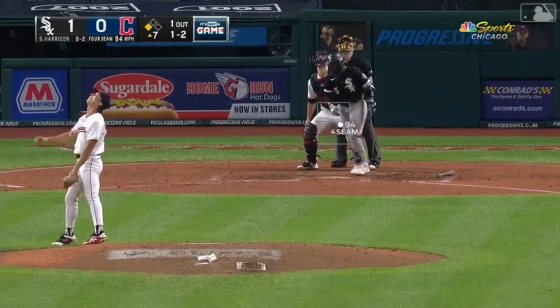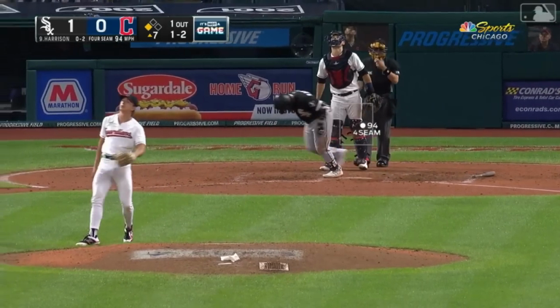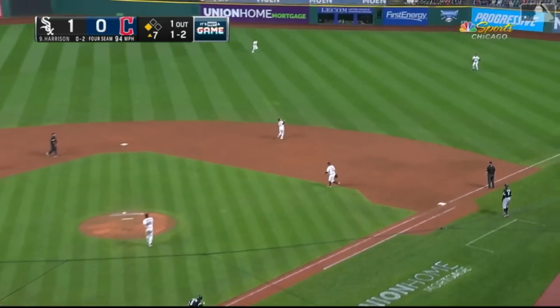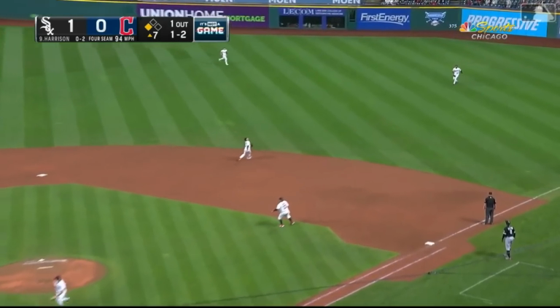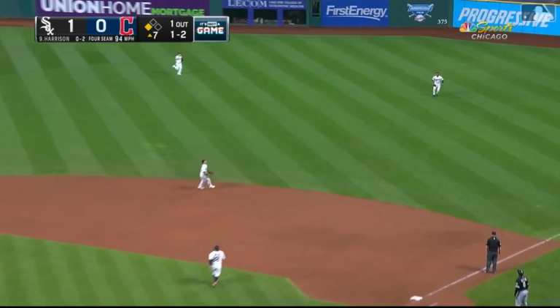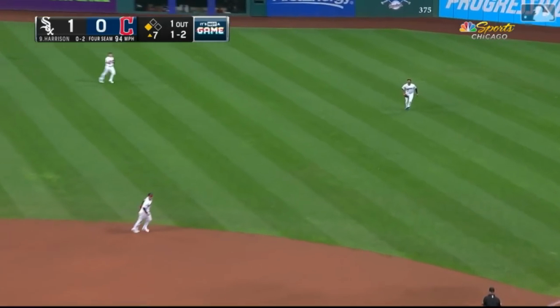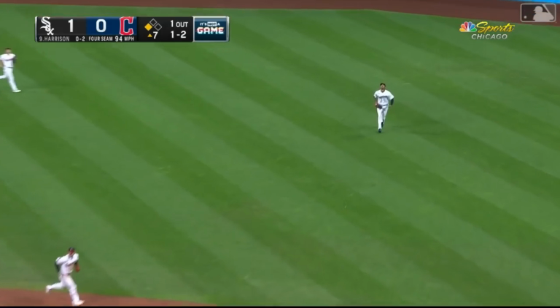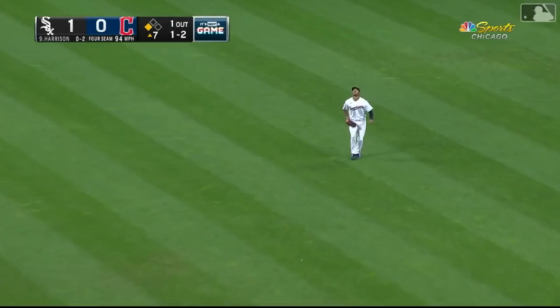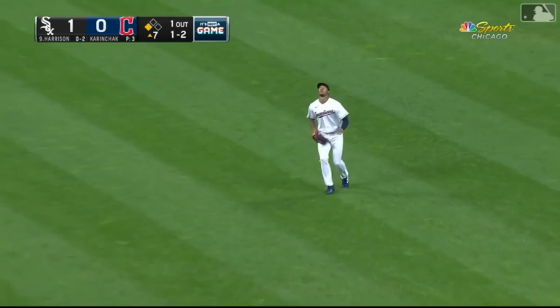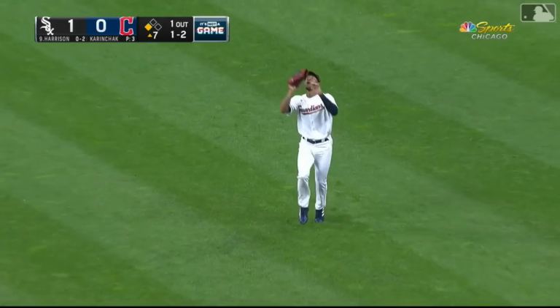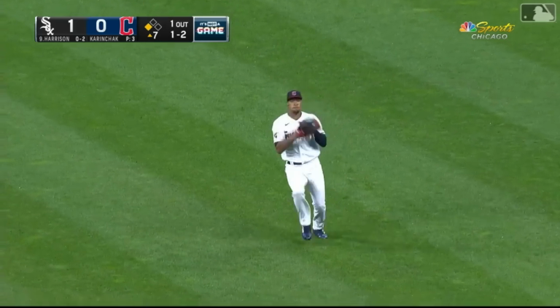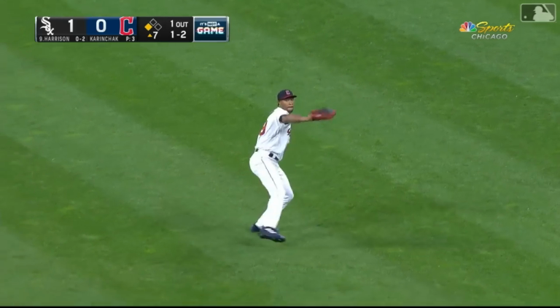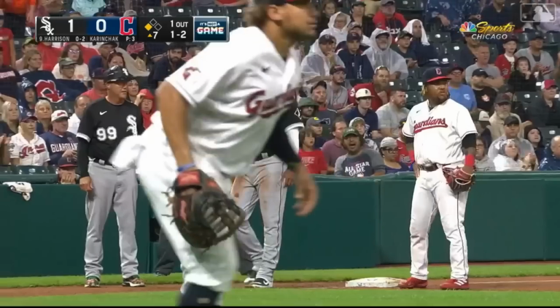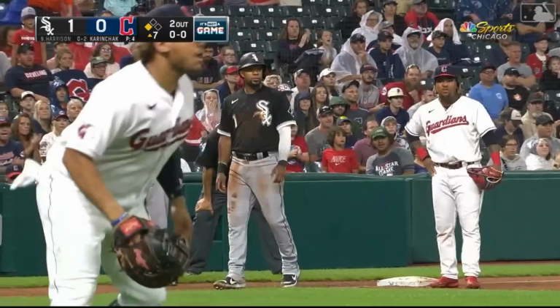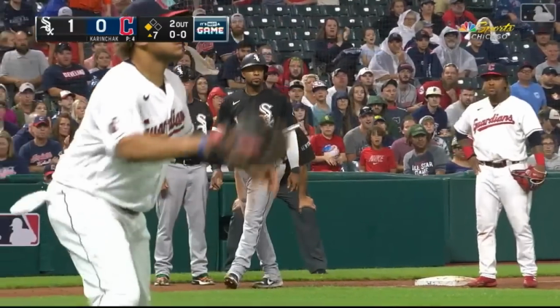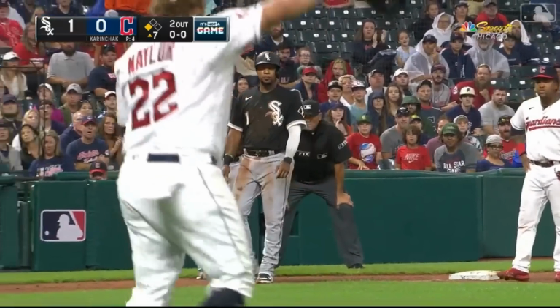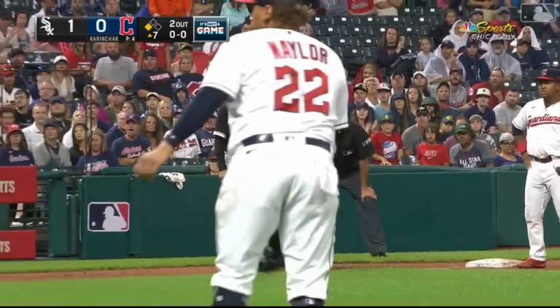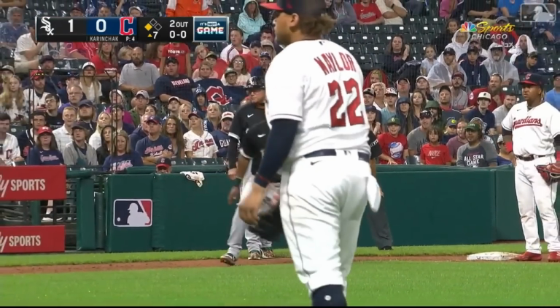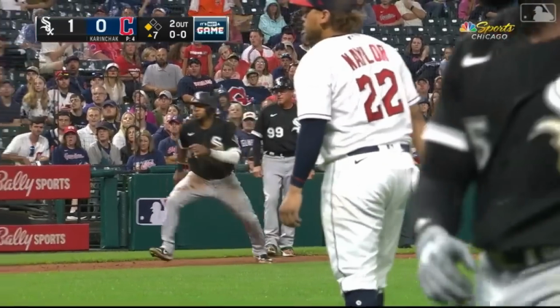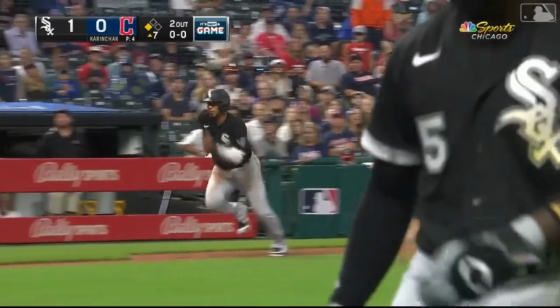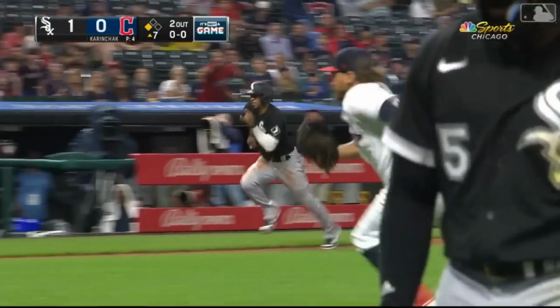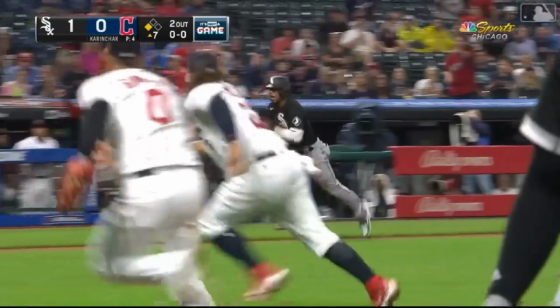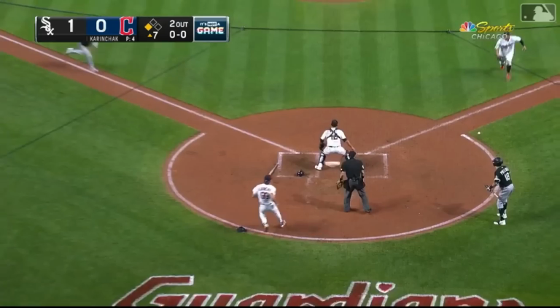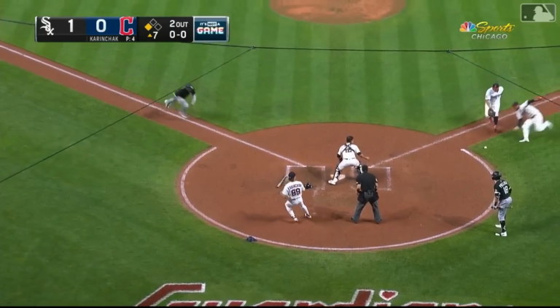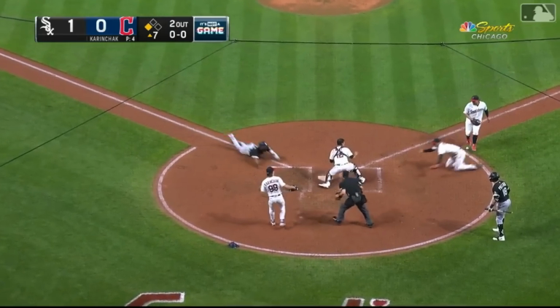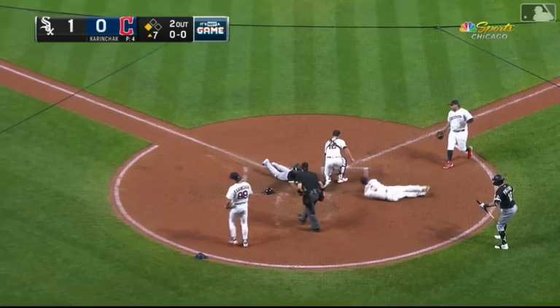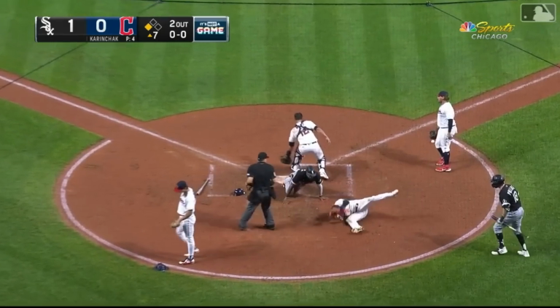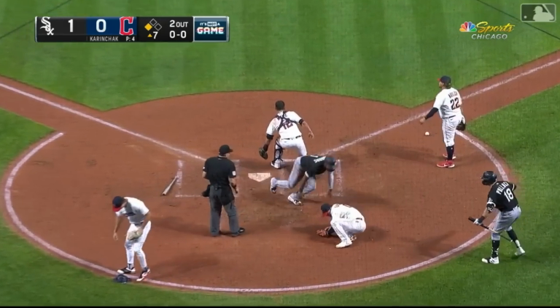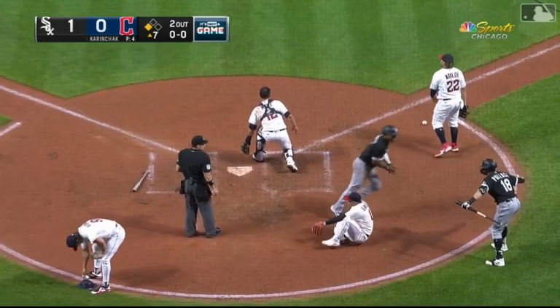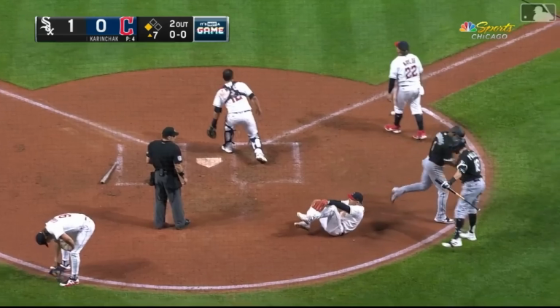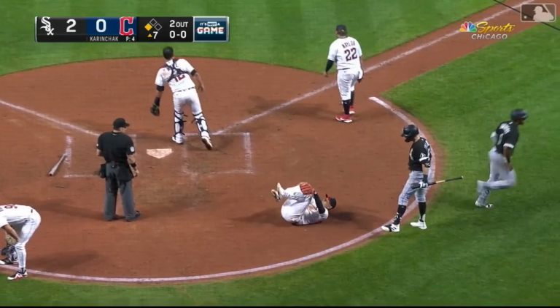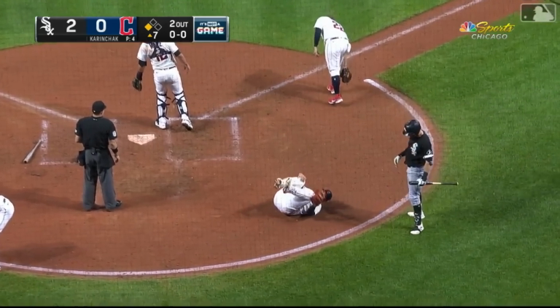Harrison in the air, short right field. Benson, the rookie, underneath — and no tag from Elvis. The throw is high and knocked down. Here comes Elvis. He's on his way. And he scores!